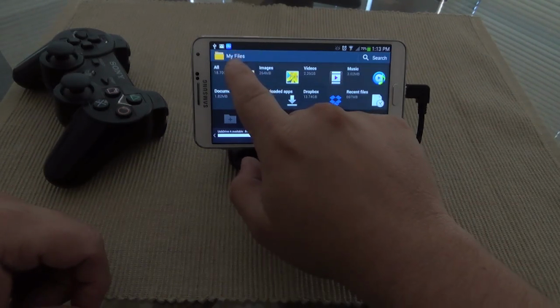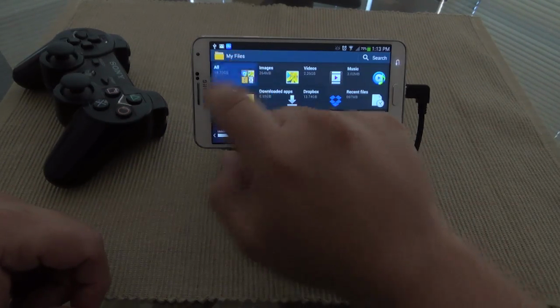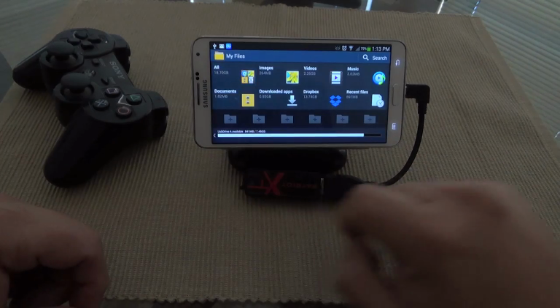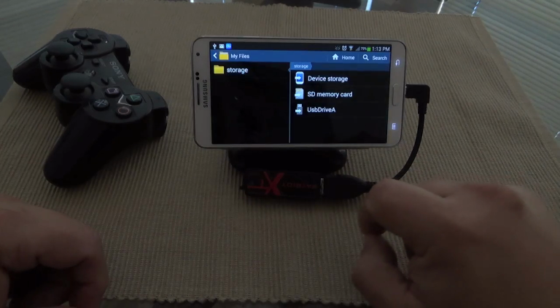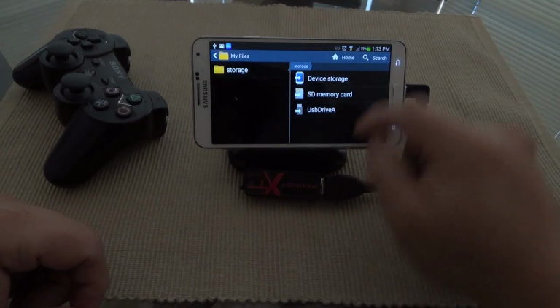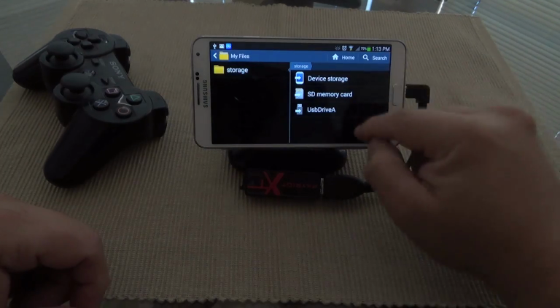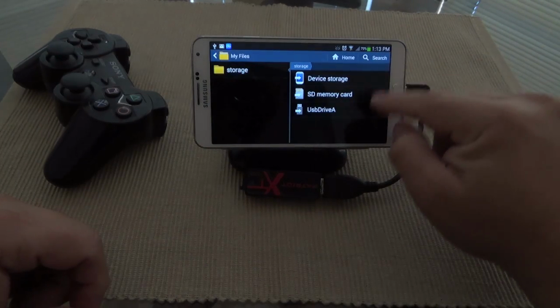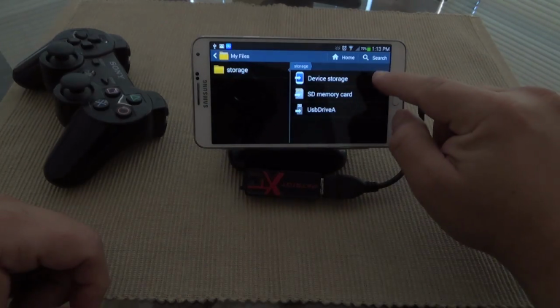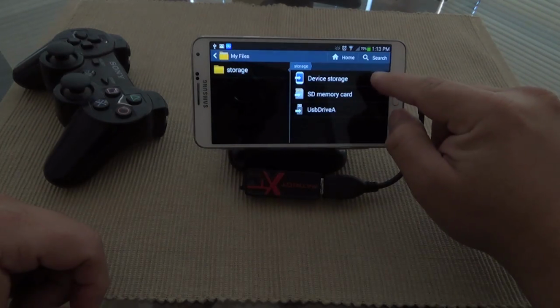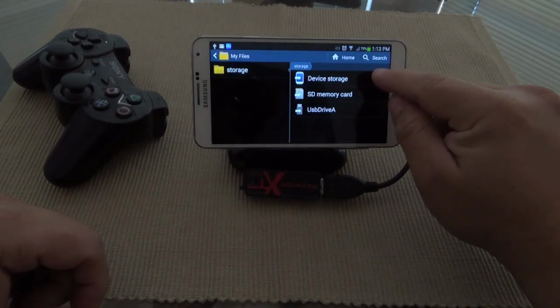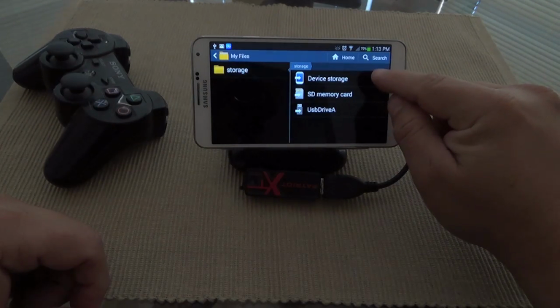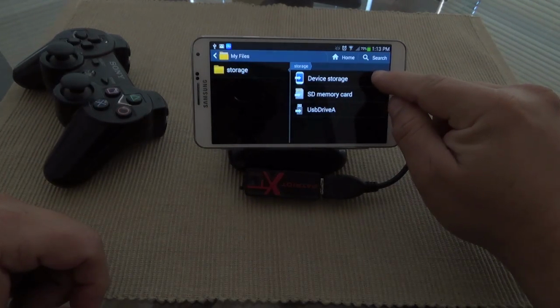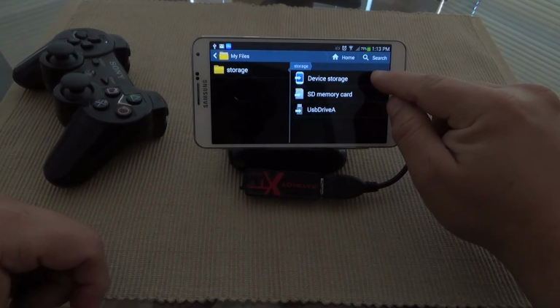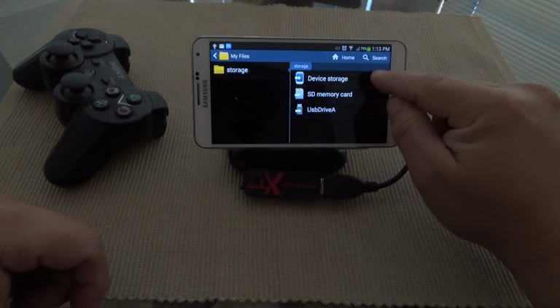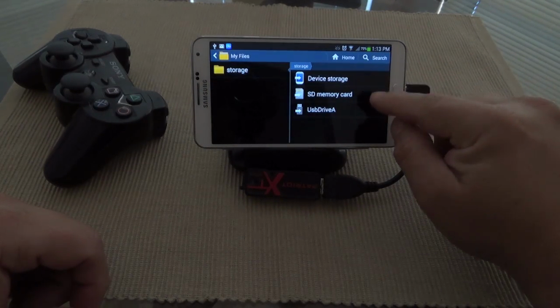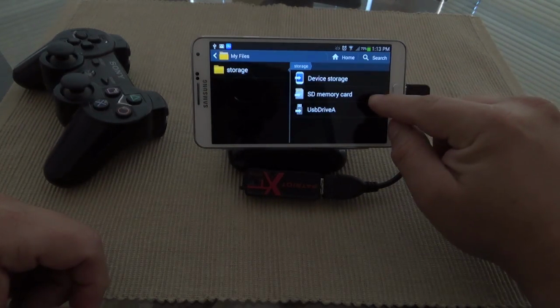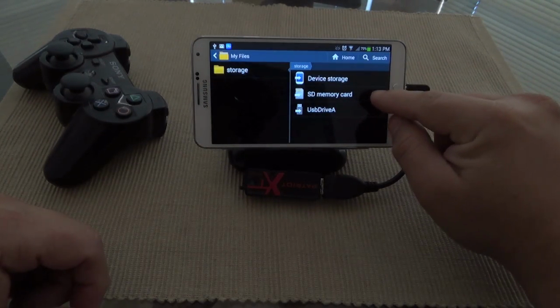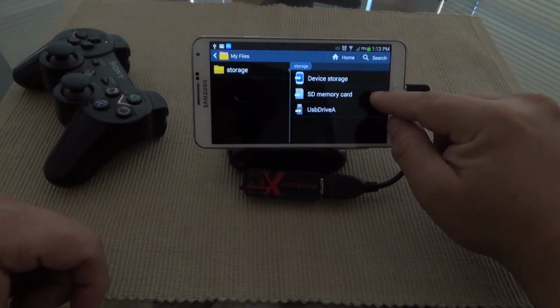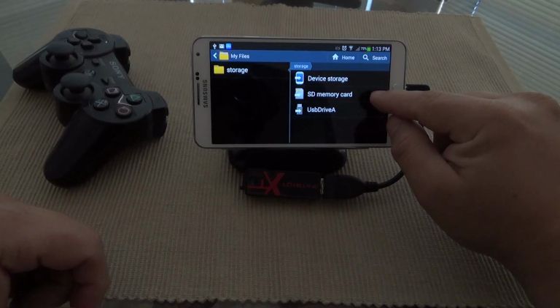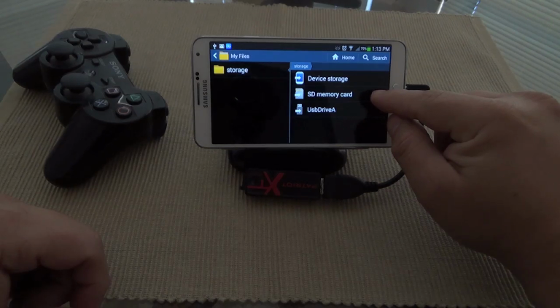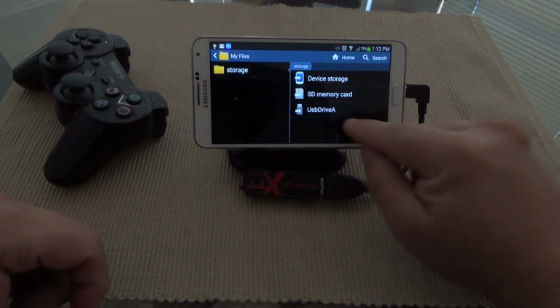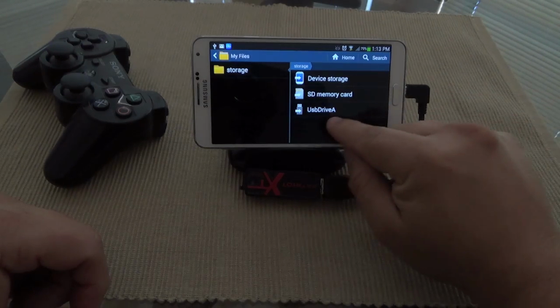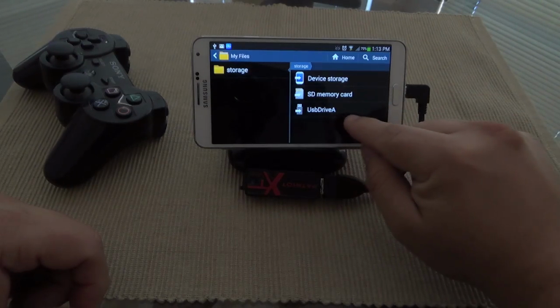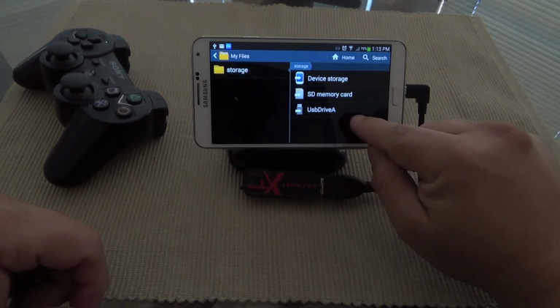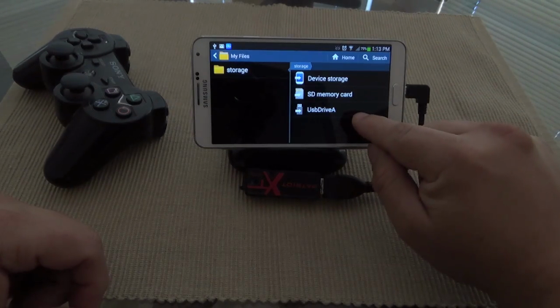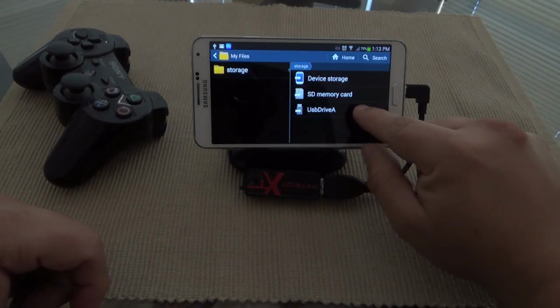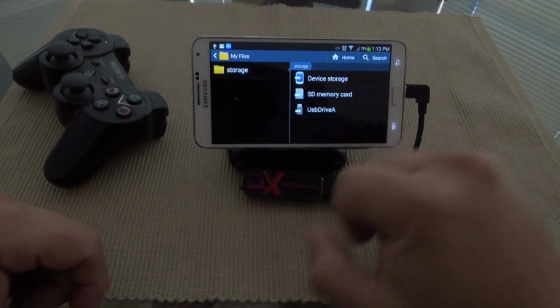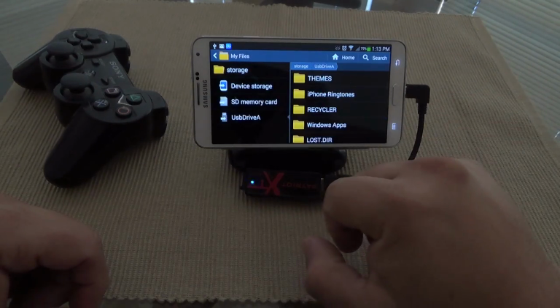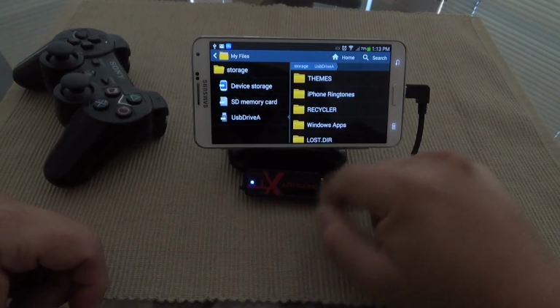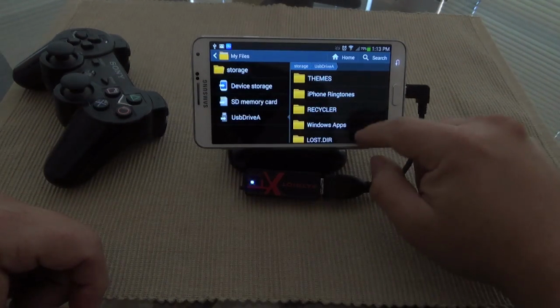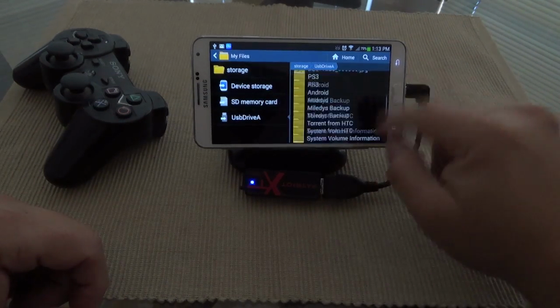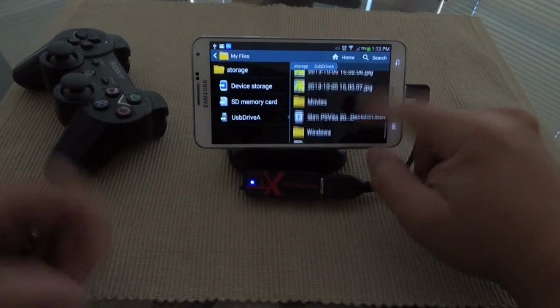If you click 'All' you're going to see all your cards — the internal storage, the SD memory card, and USB Drive A. Click there and from here you can do absolutely anything.